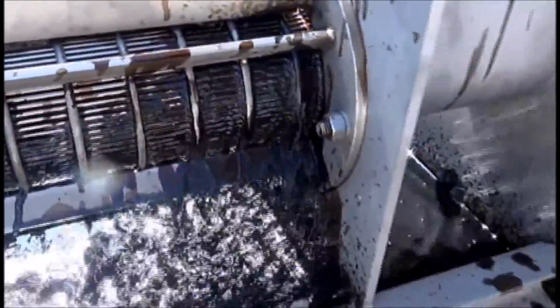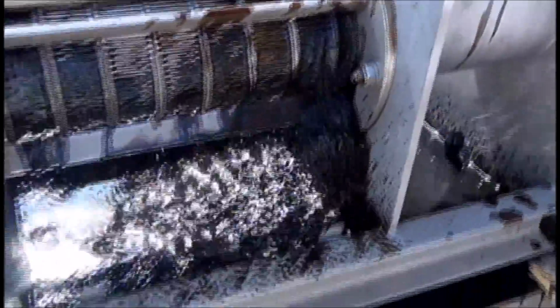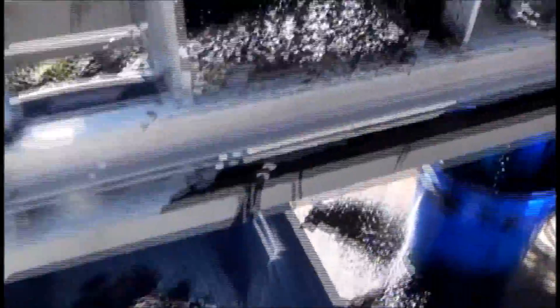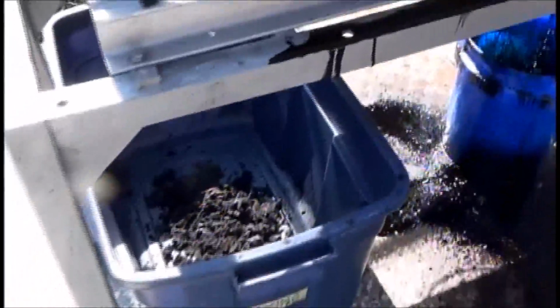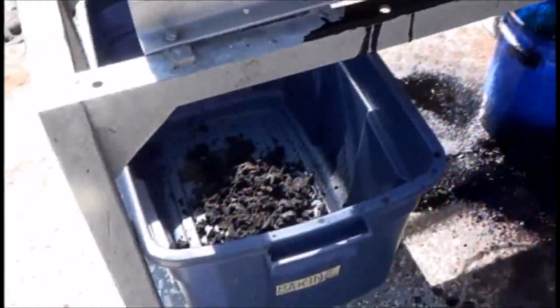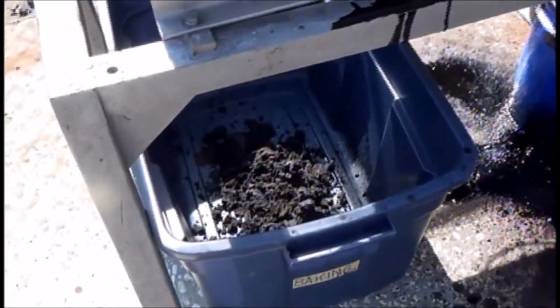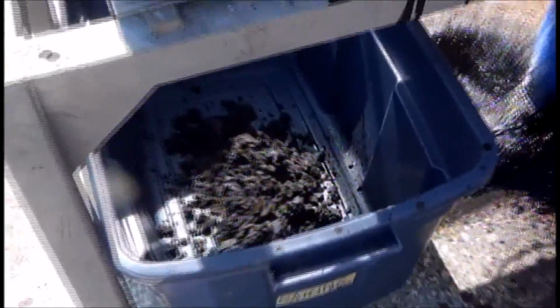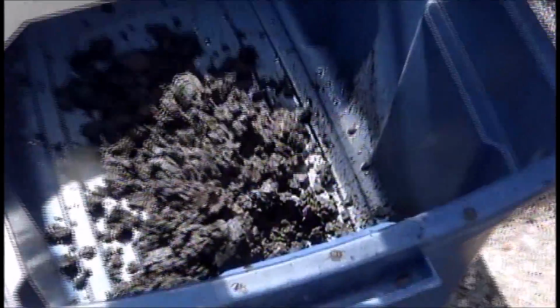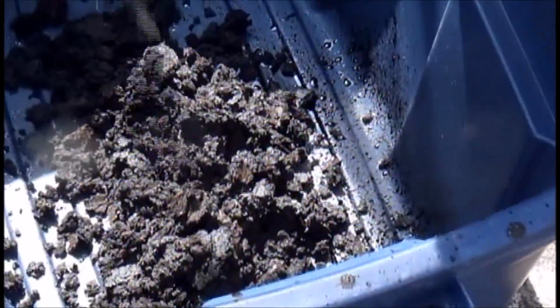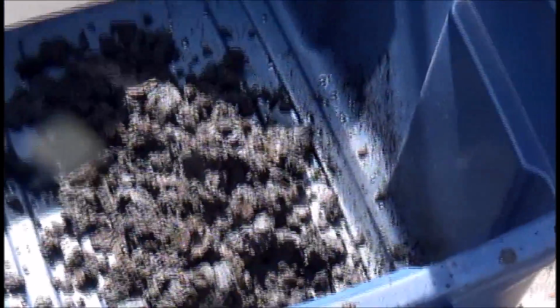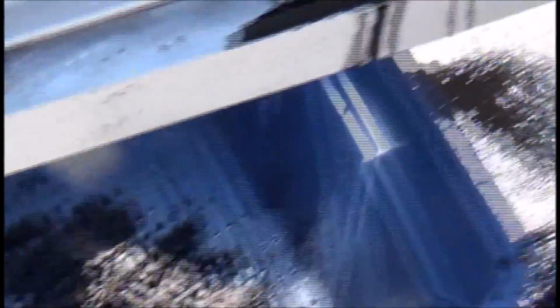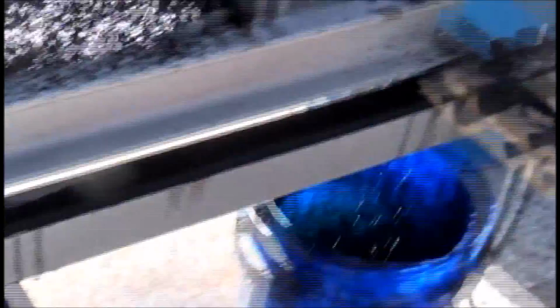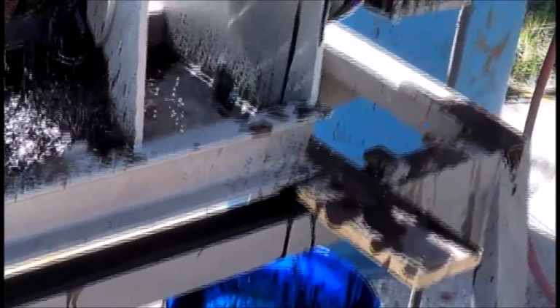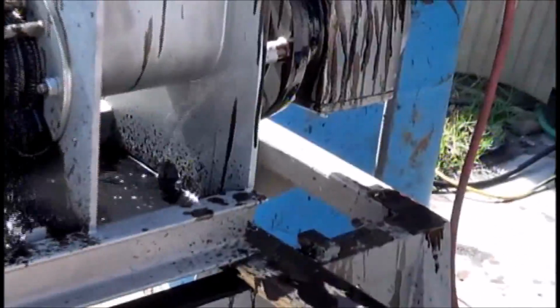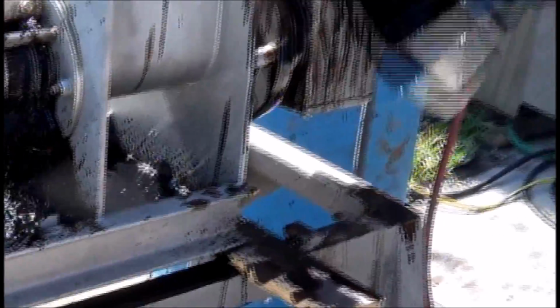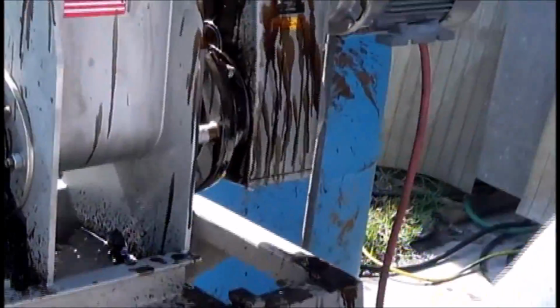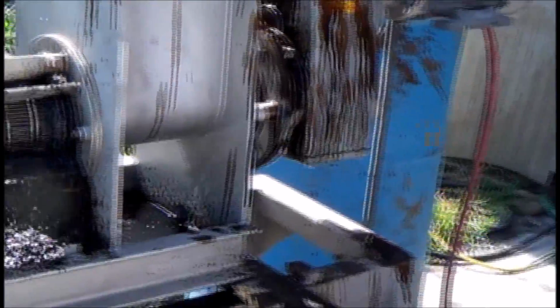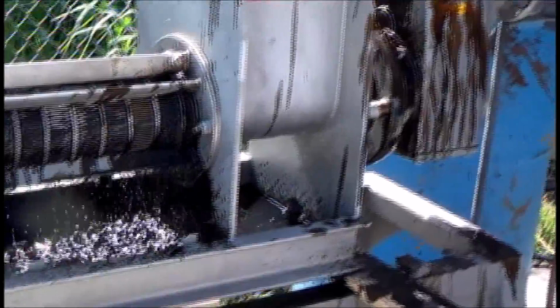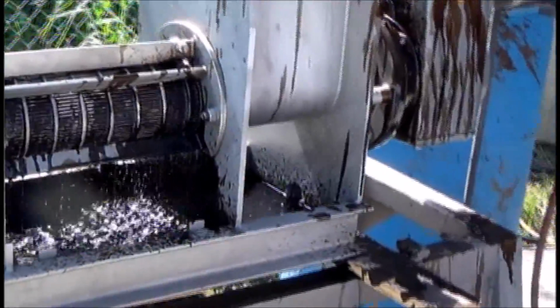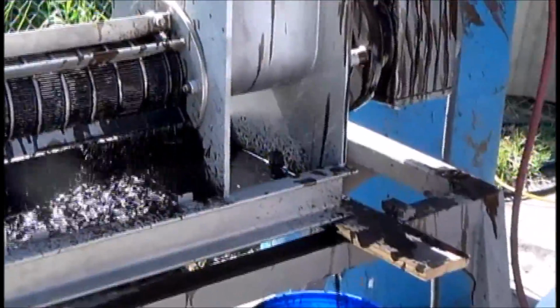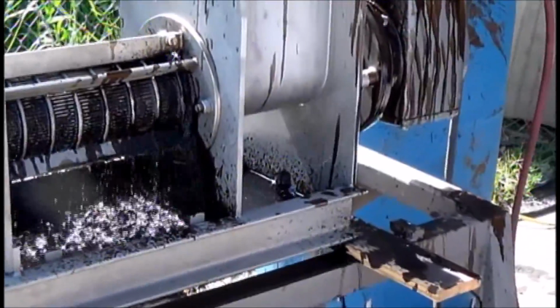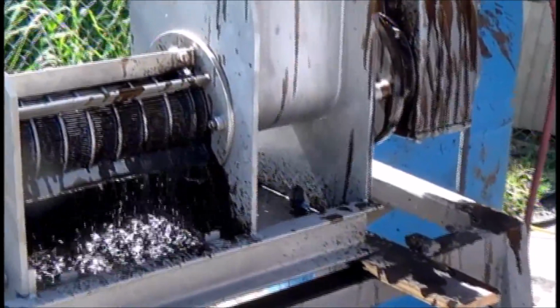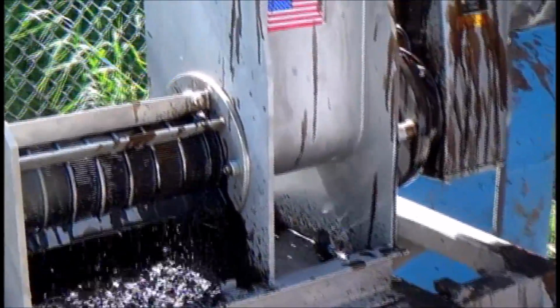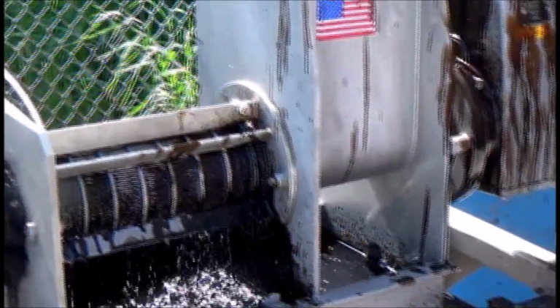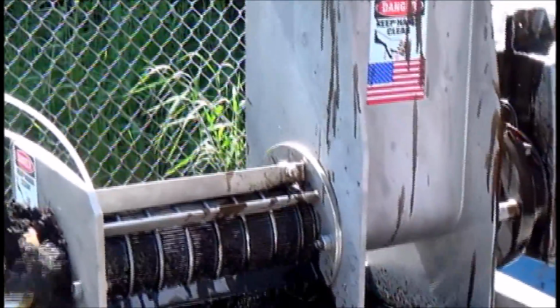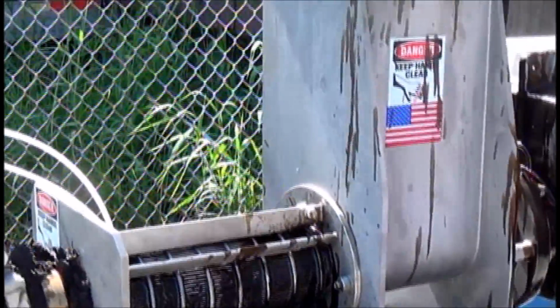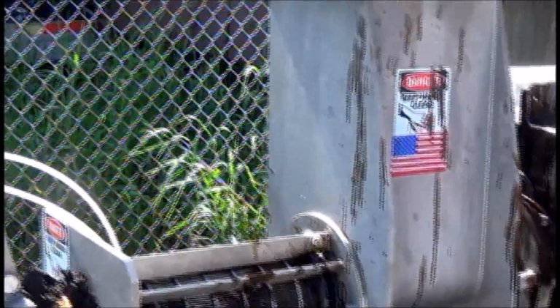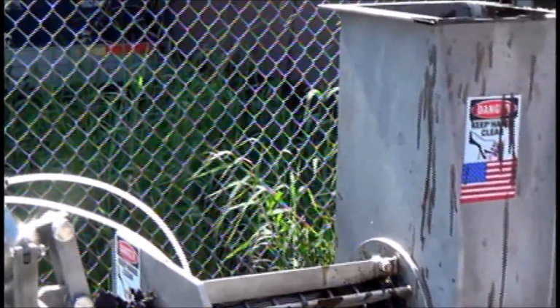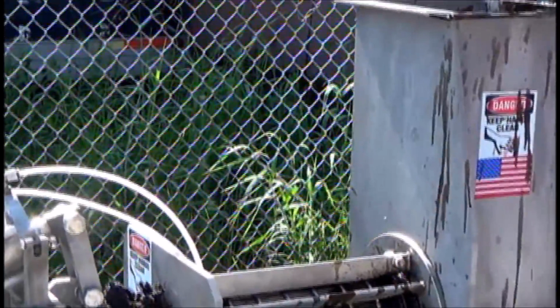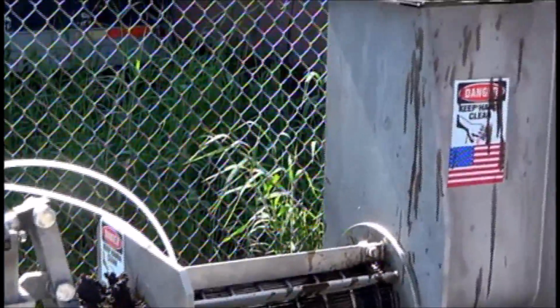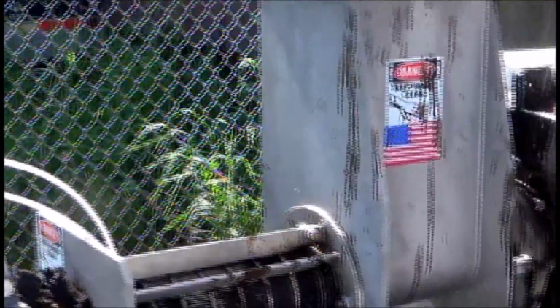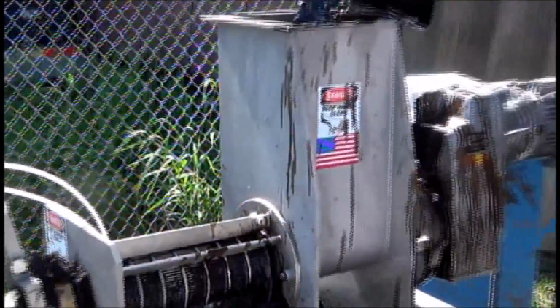Pretty good action there, pretty good separation. We're running at 25 PSI — that's good for this little laboratory CP4 press.